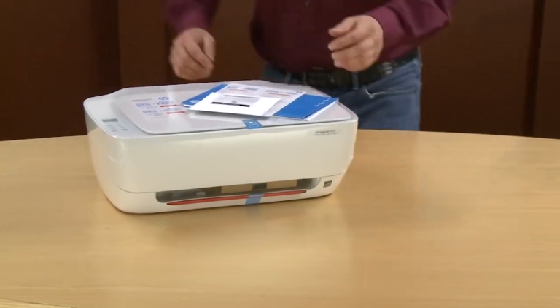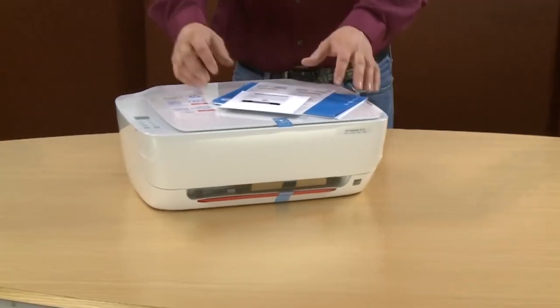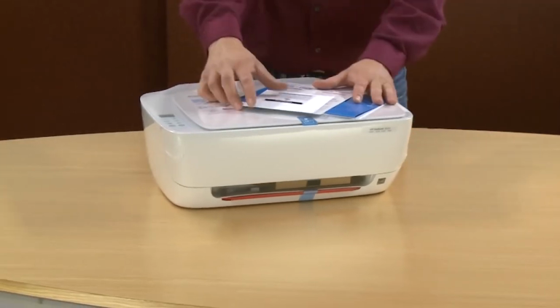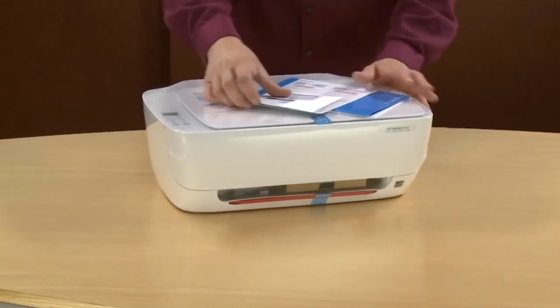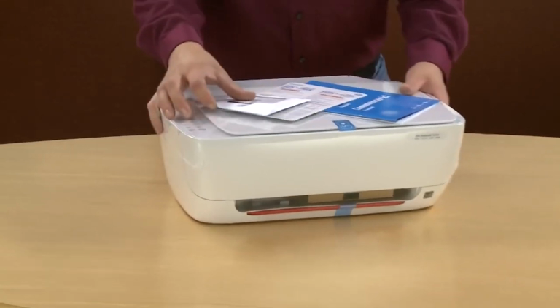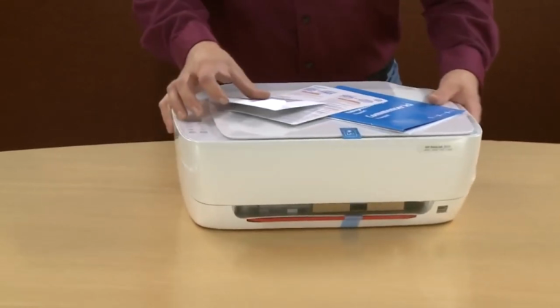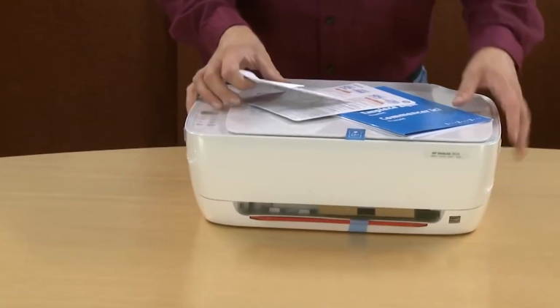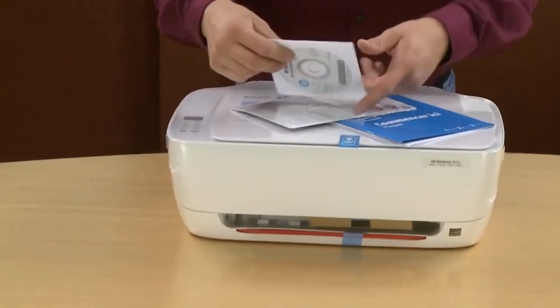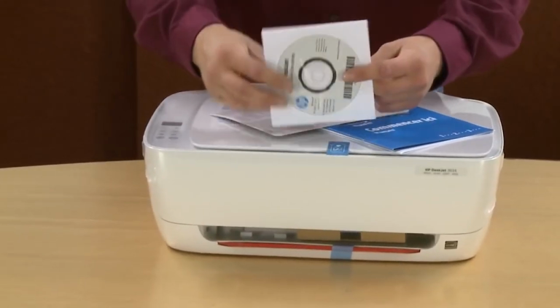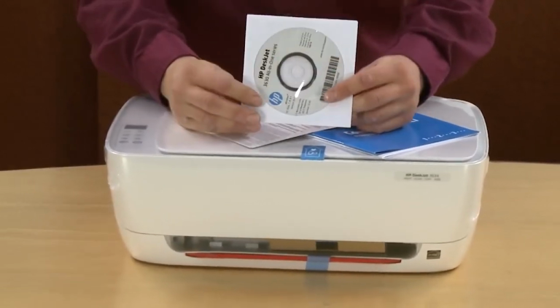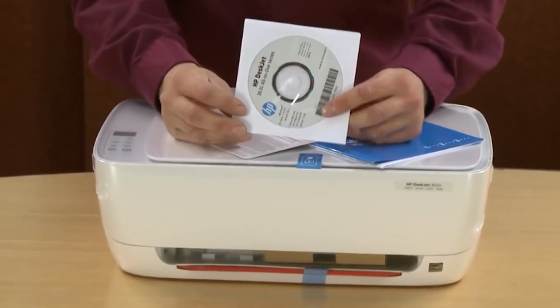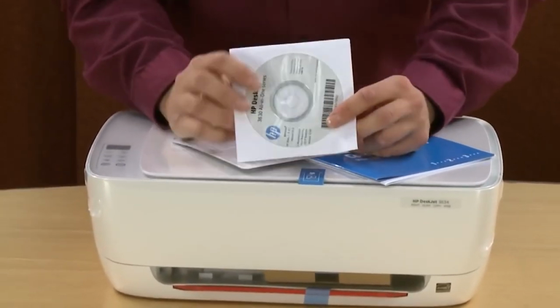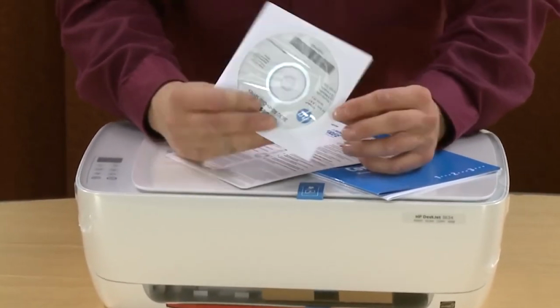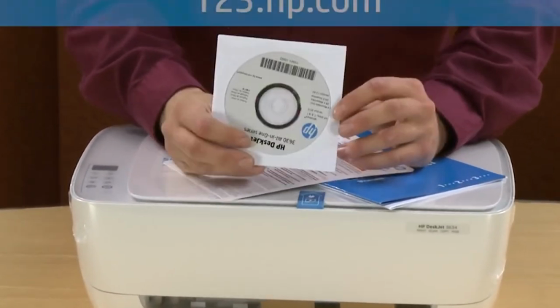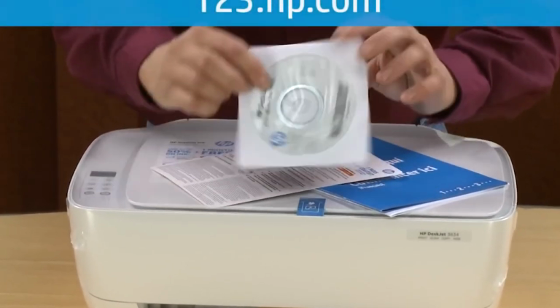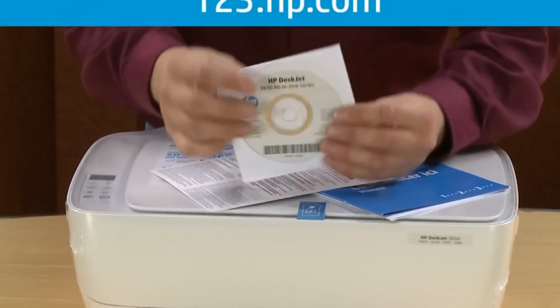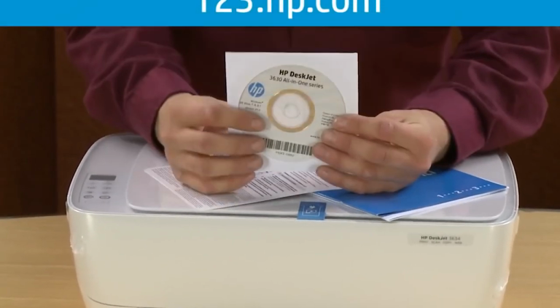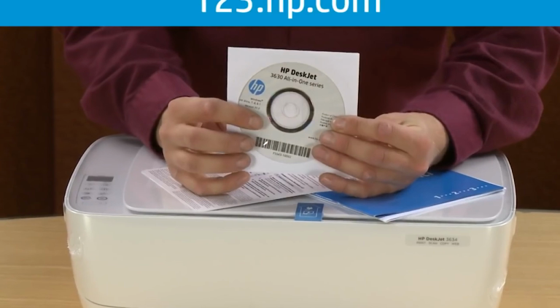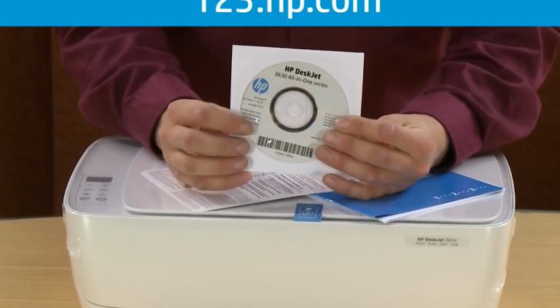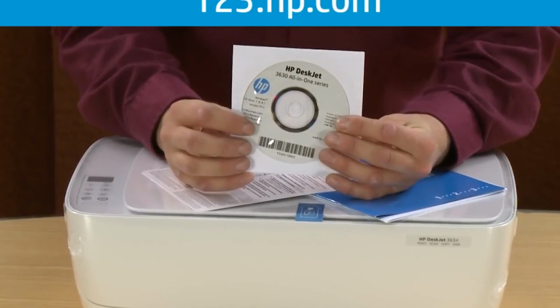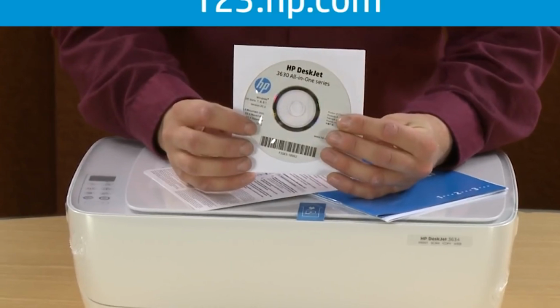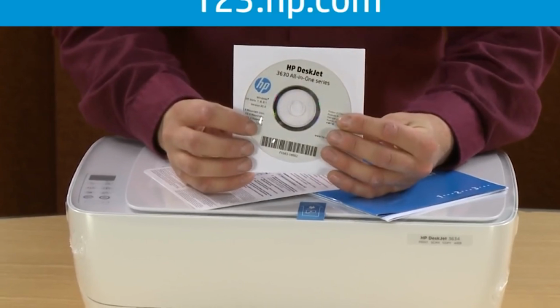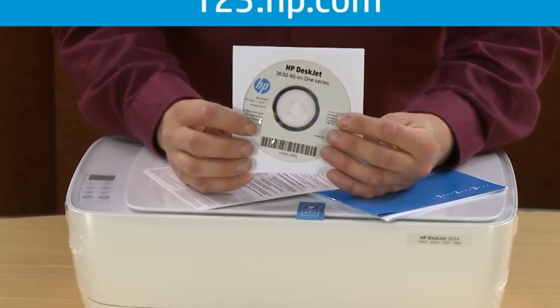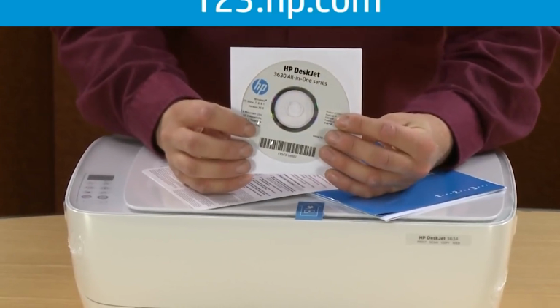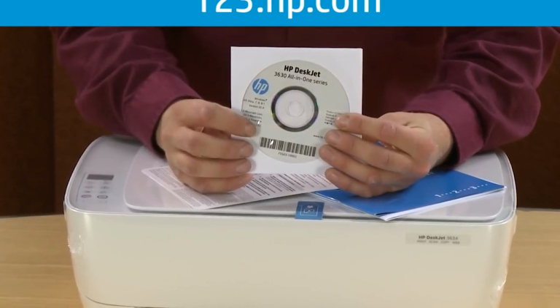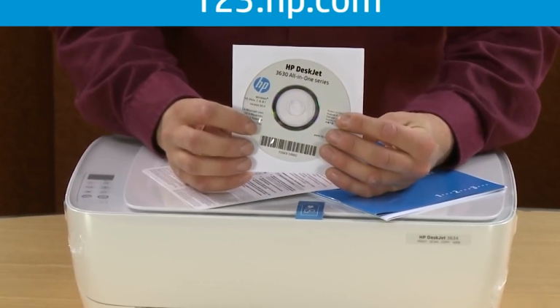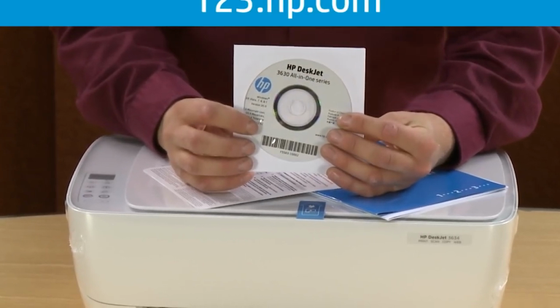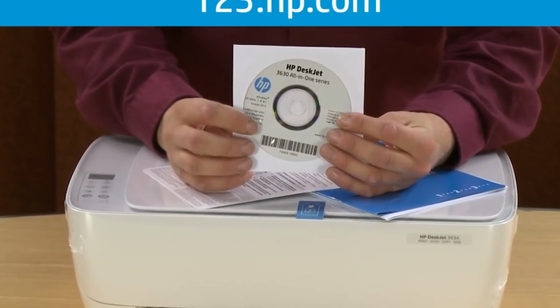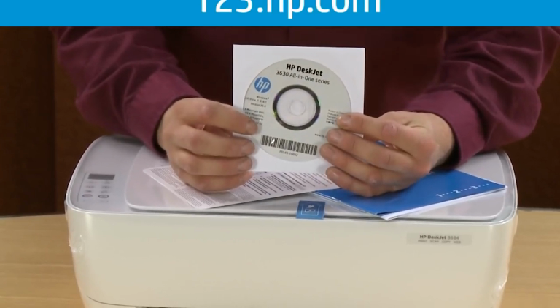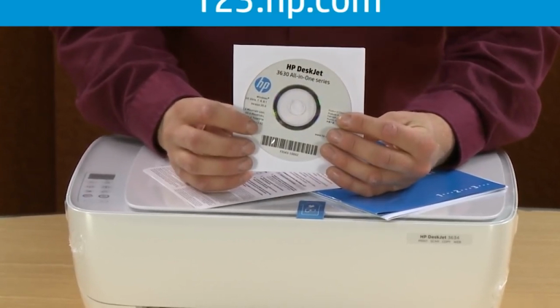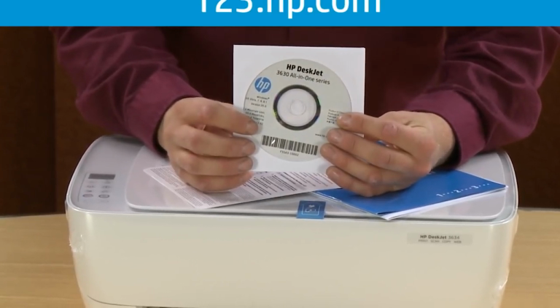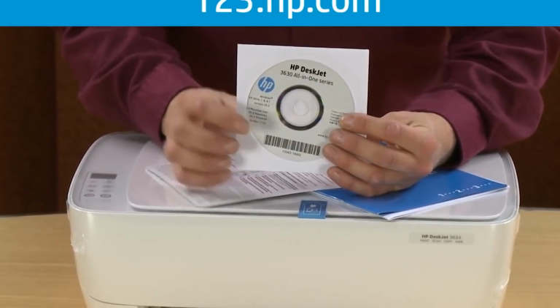First, you'll find the installation CD for both Windows and Mac. If in the future you misplace this disk, you can download the software and drivers at 123.hp.com.